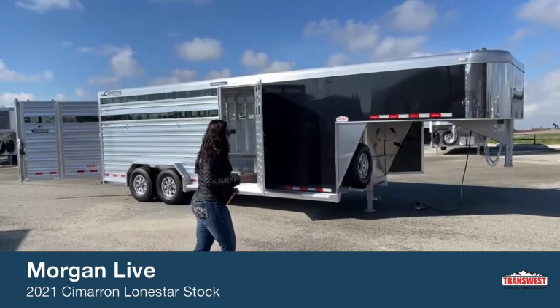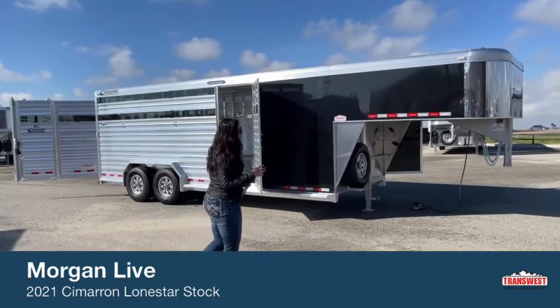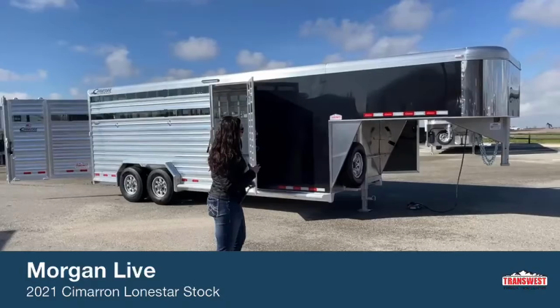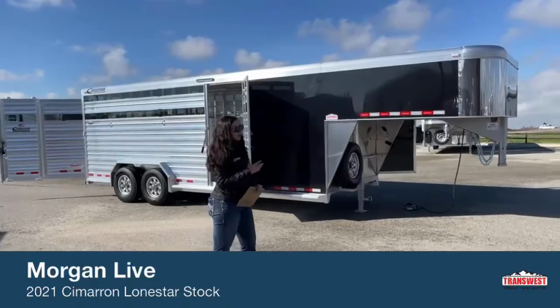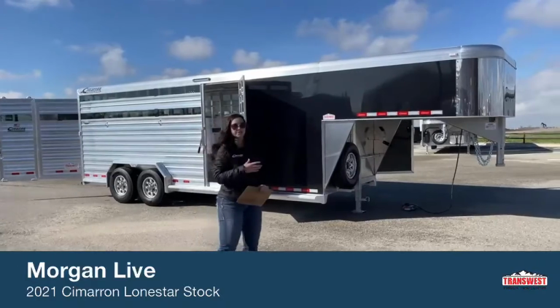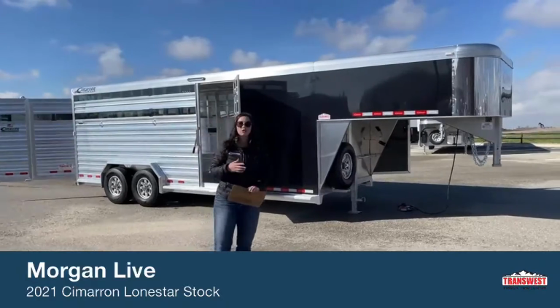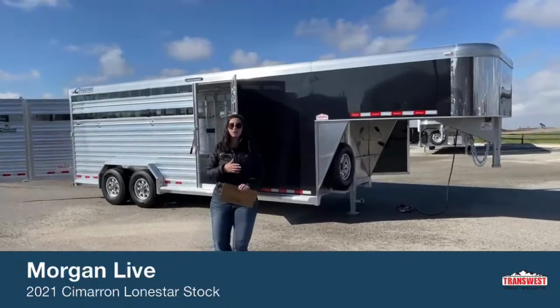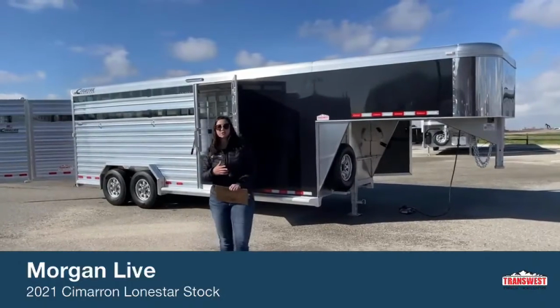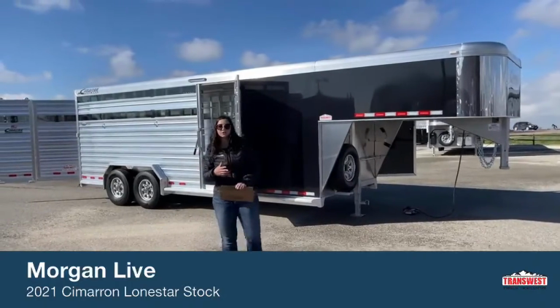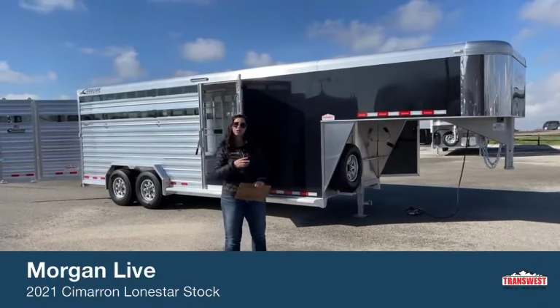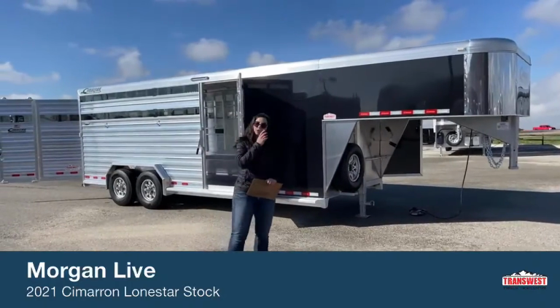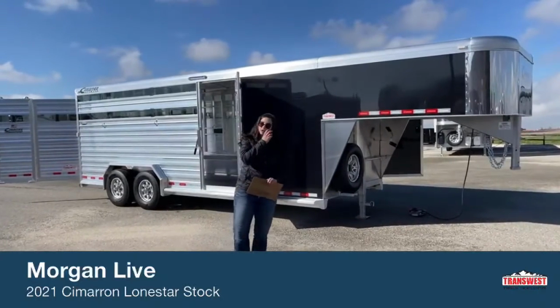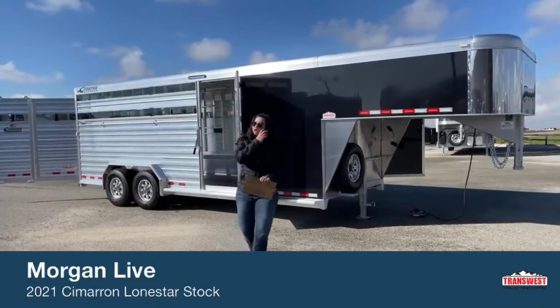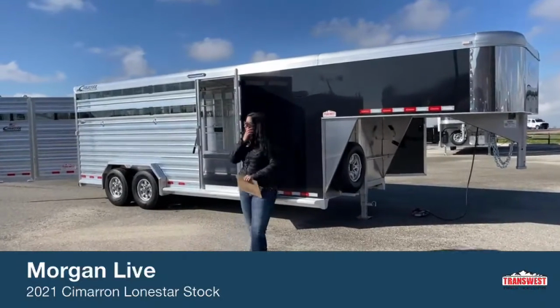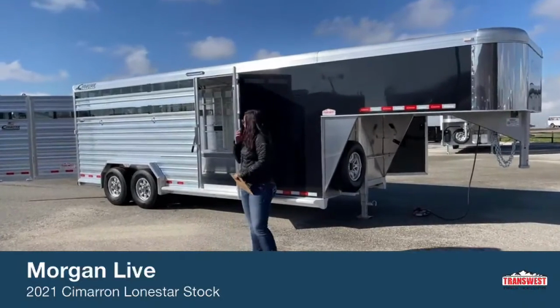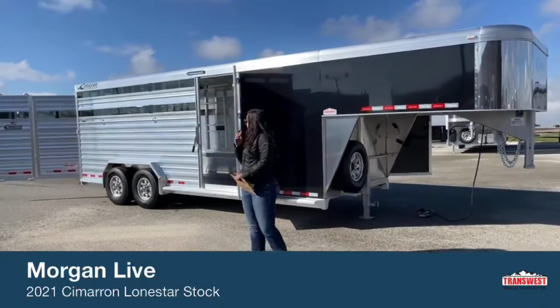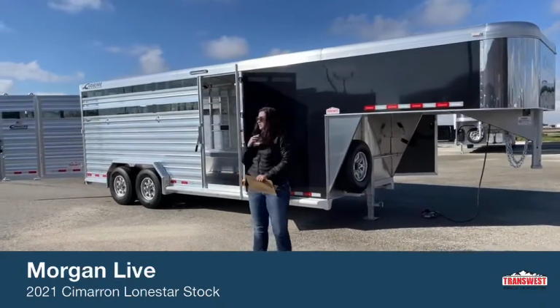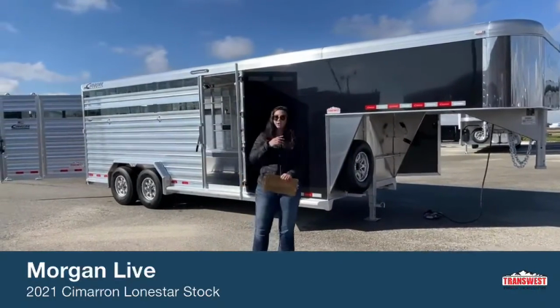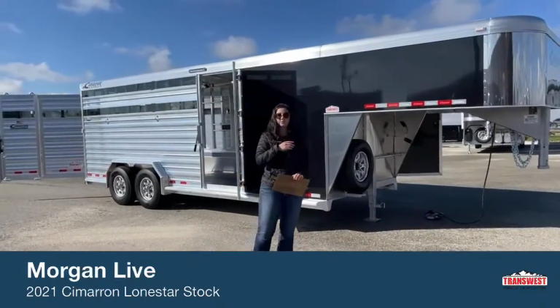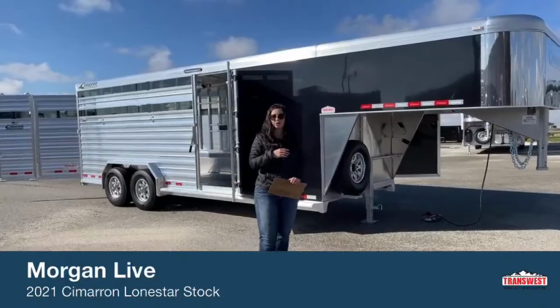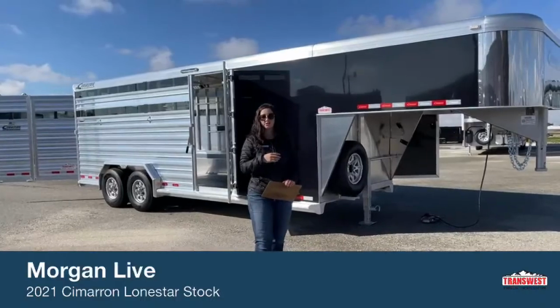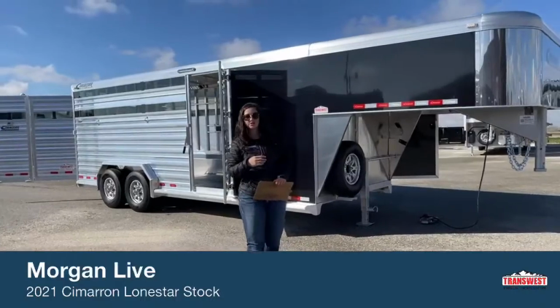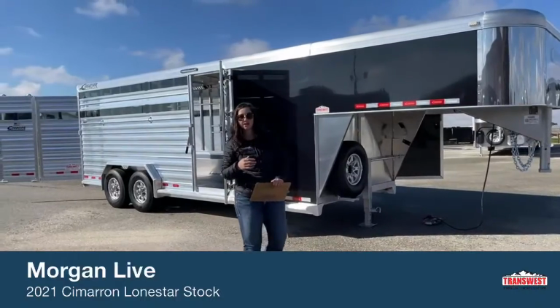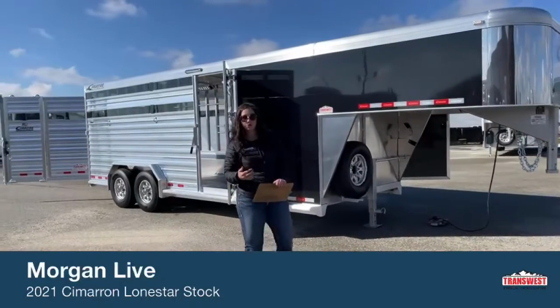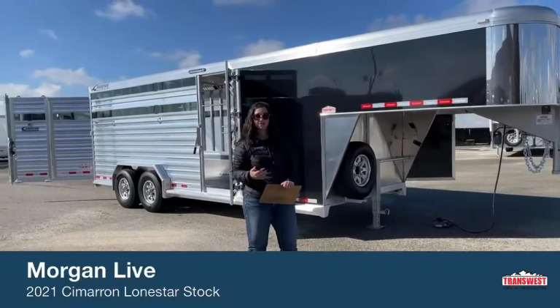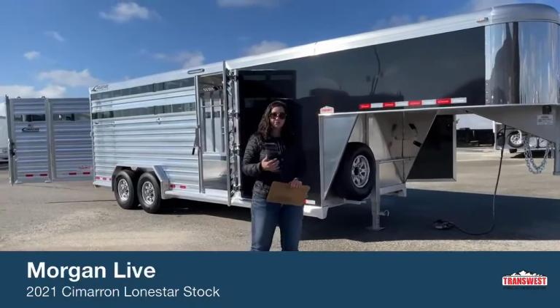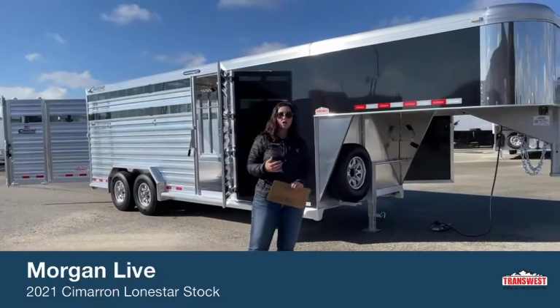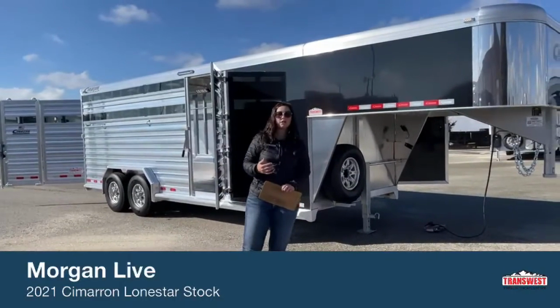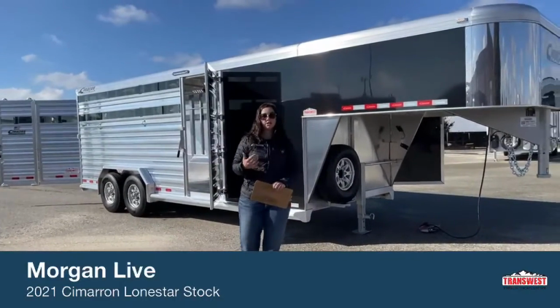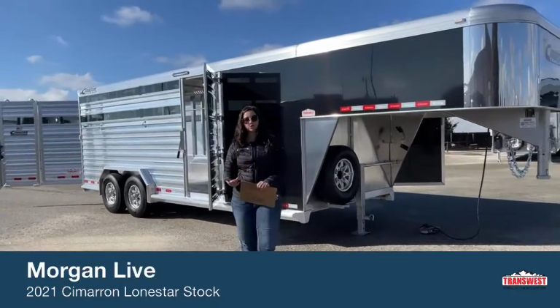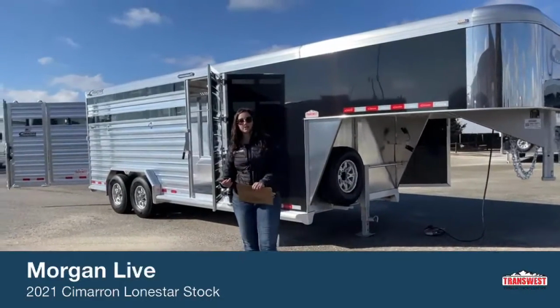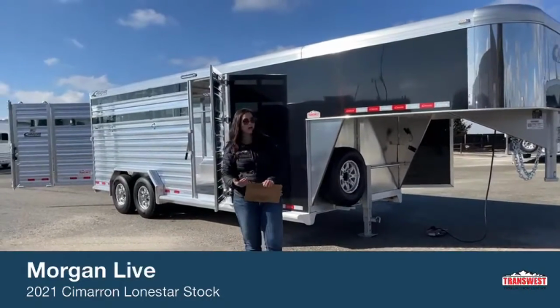It's a 2021 Cimarron Lone Star Stock Combo. These customers are going to be using it multi-use, so they have bulls that they're going to be hauling, and then horses as well.